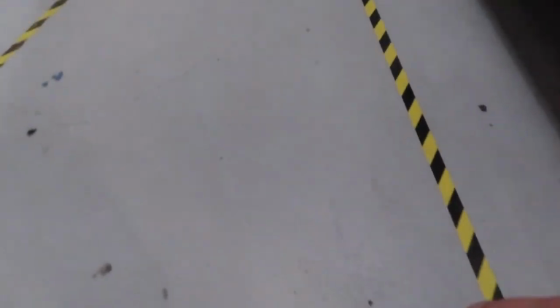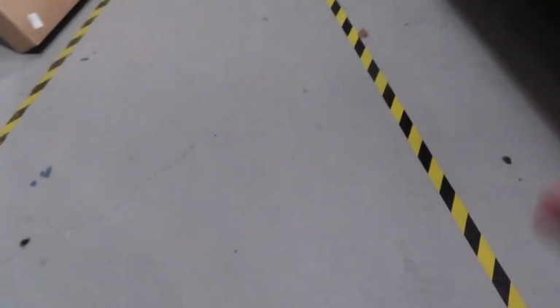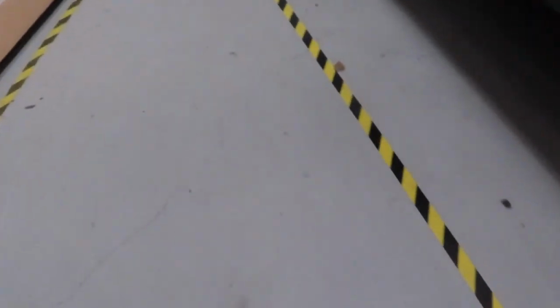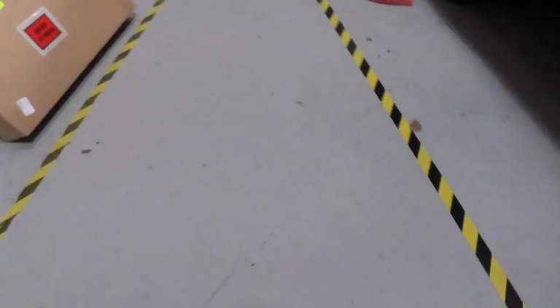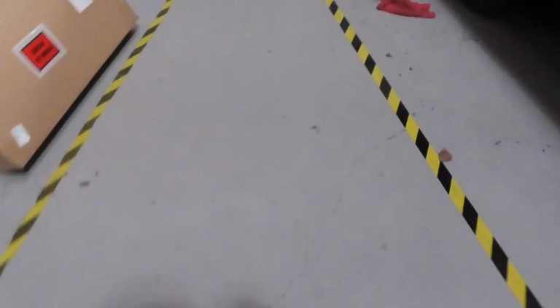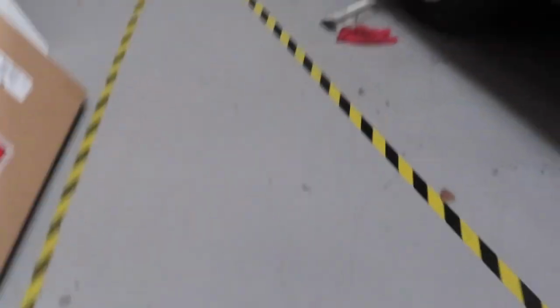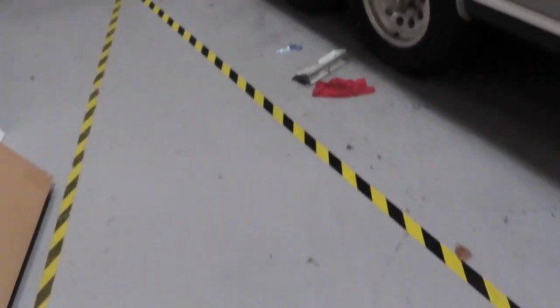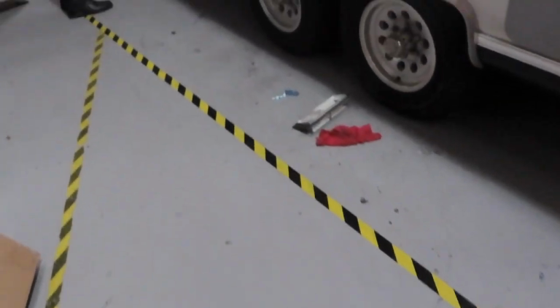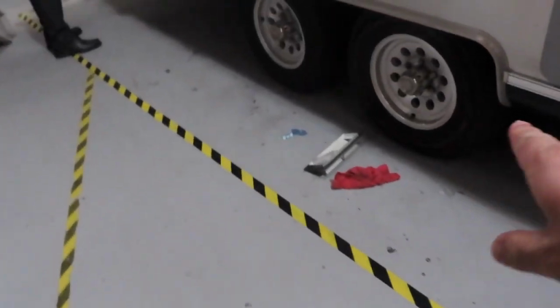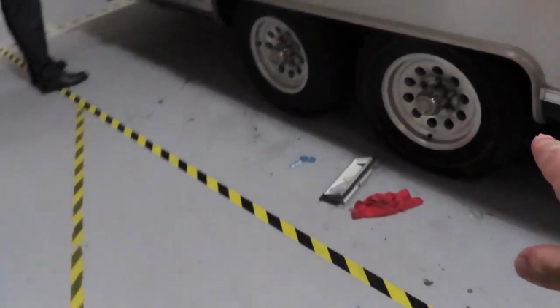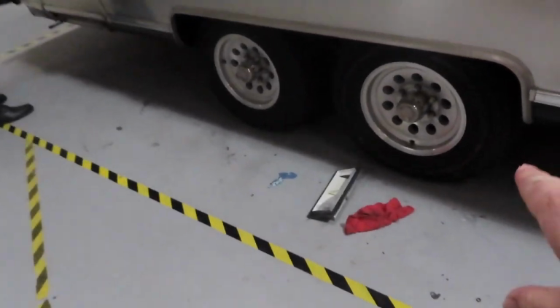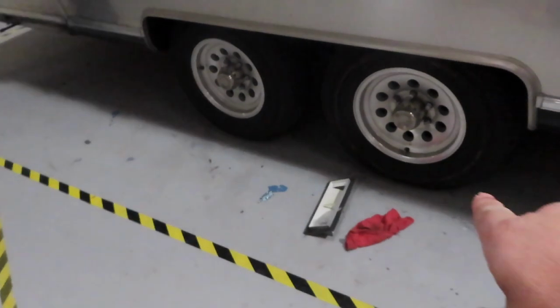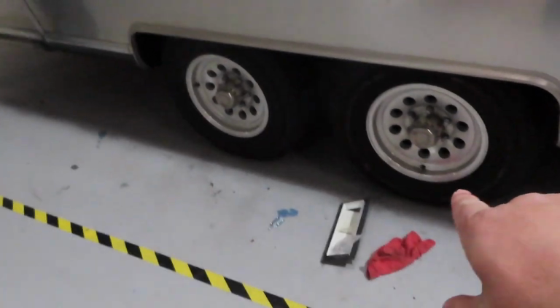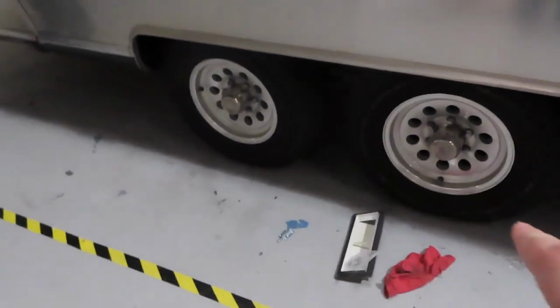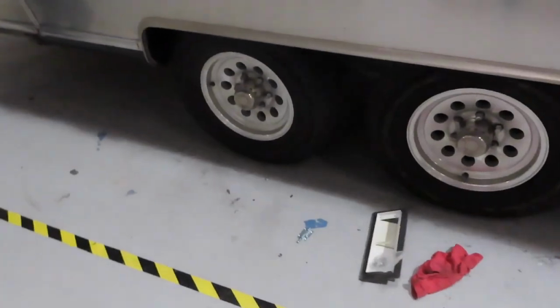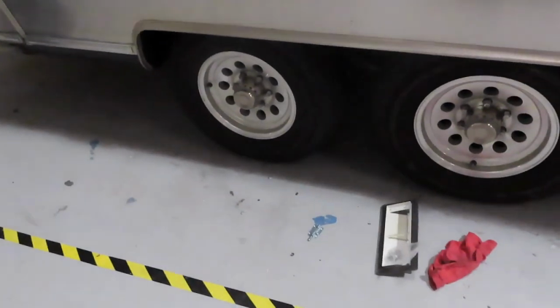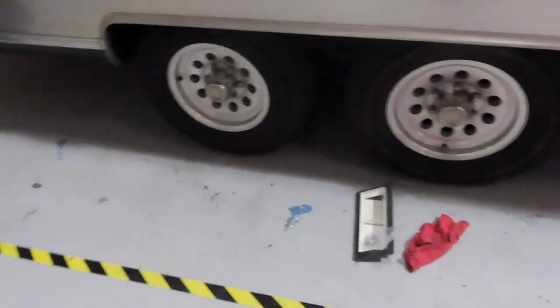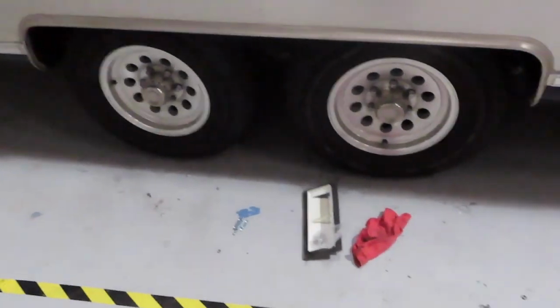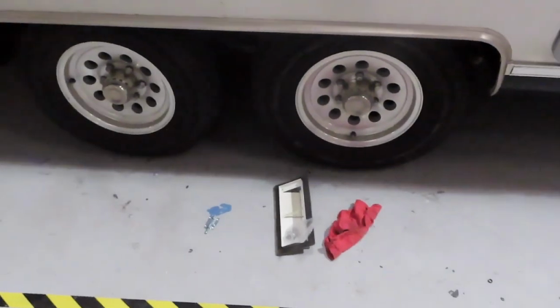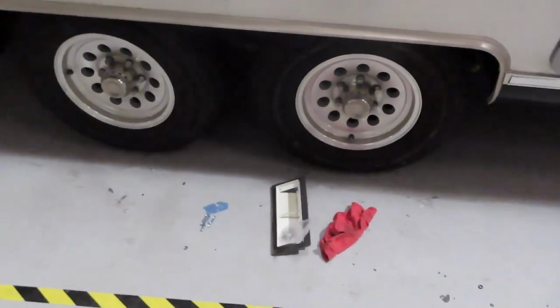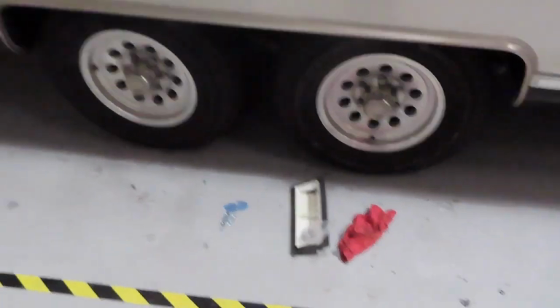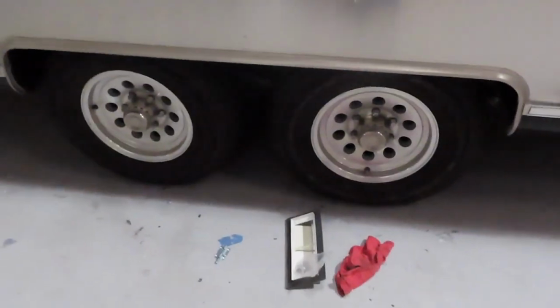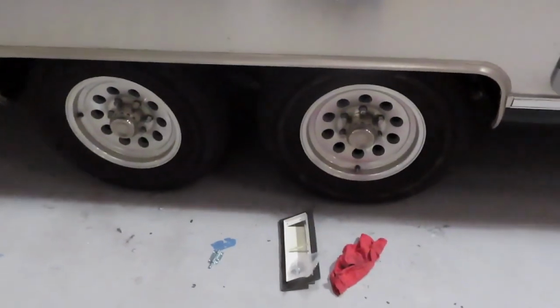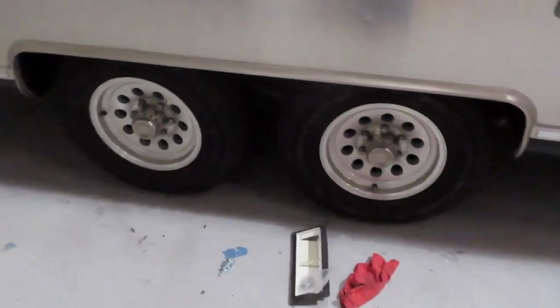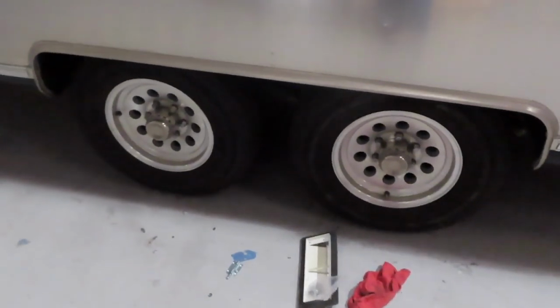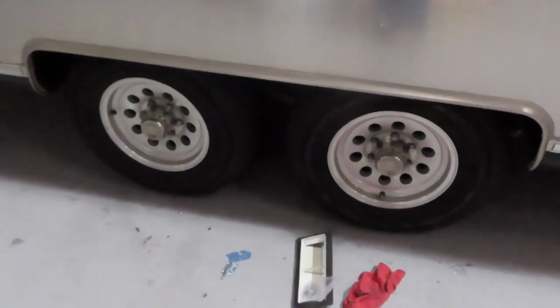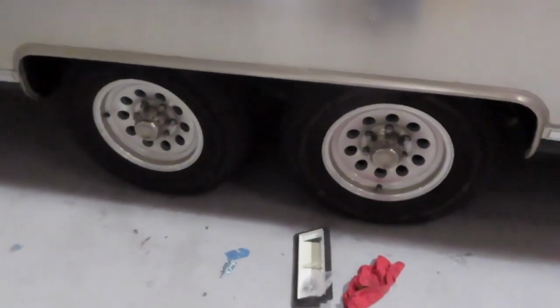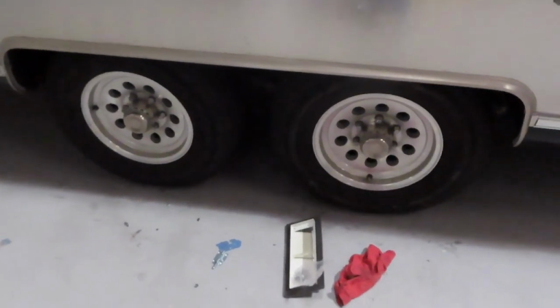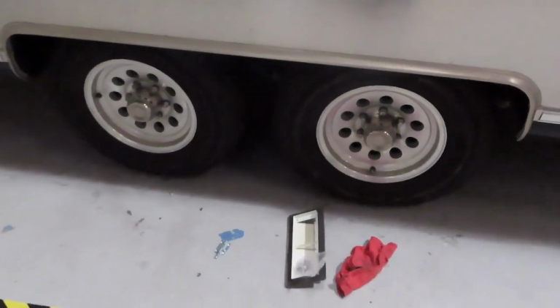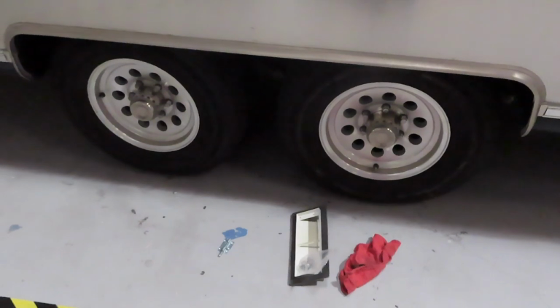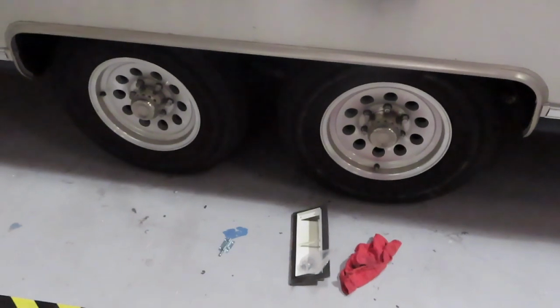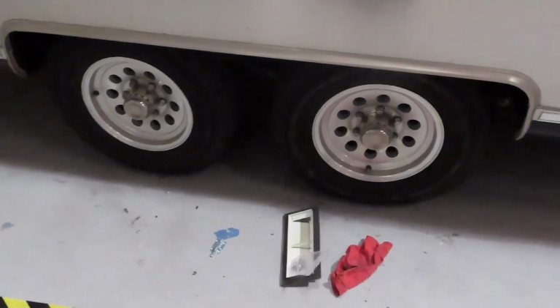Did they rotate the tires already? Because it's a little flat. Yeah, we'll pump them up for you — it's probably because it's in here in the heat, but they have been off and you can see them.